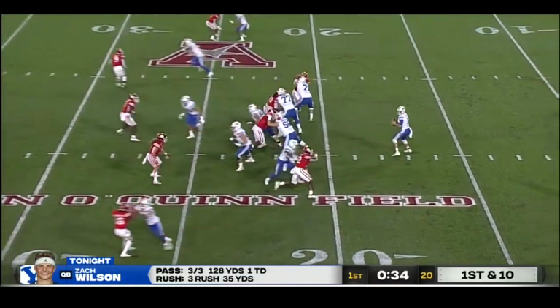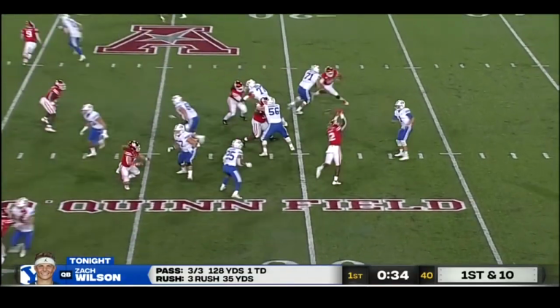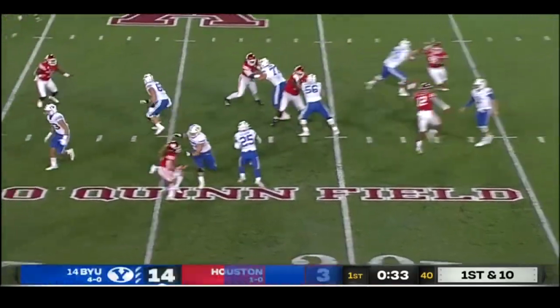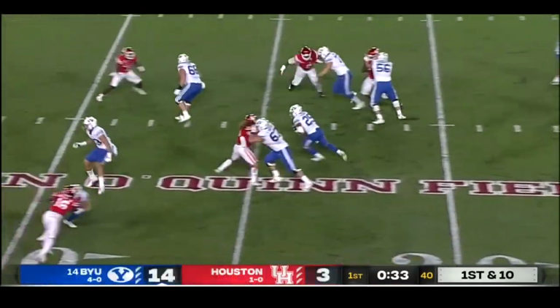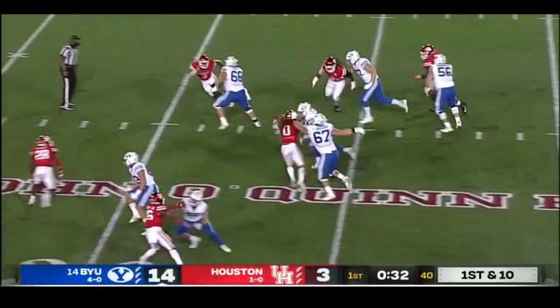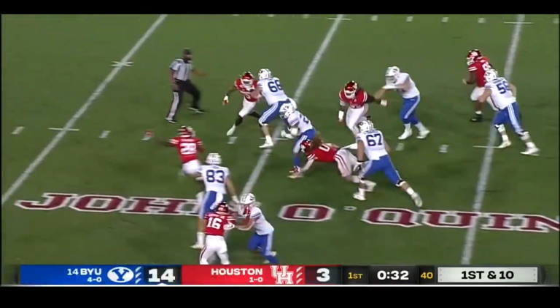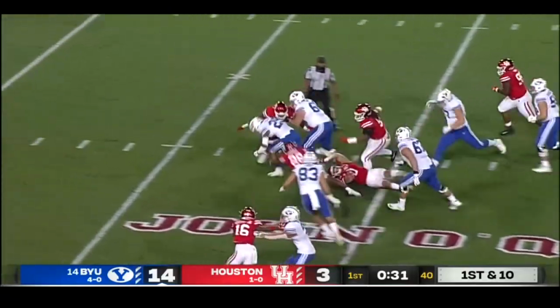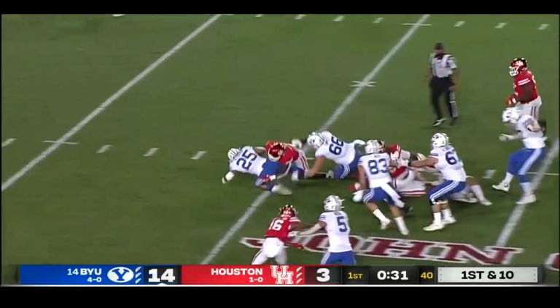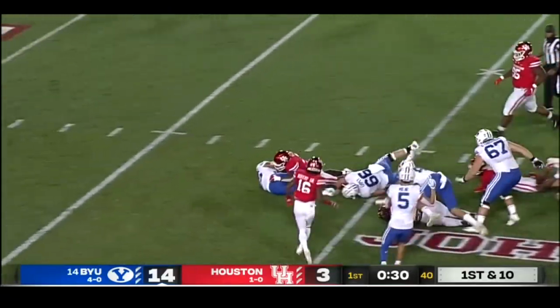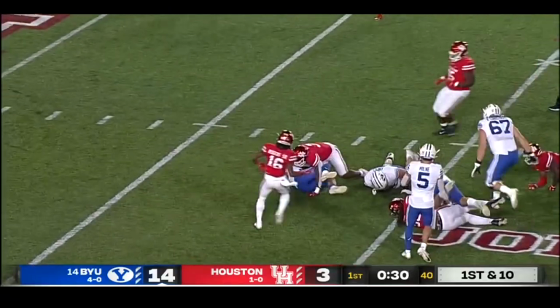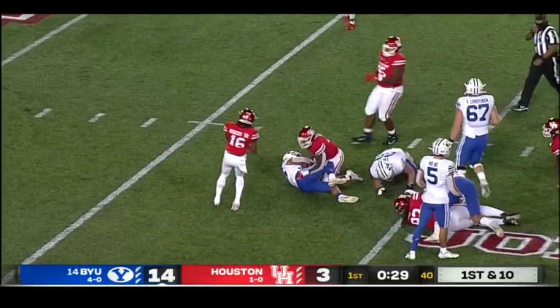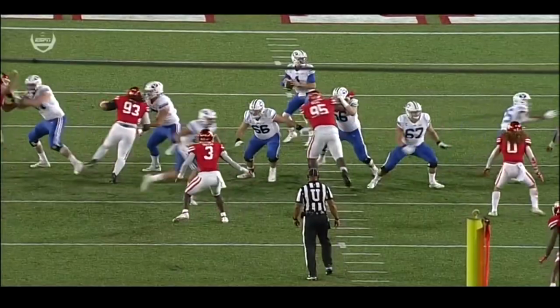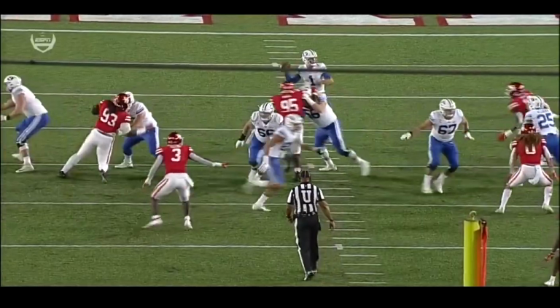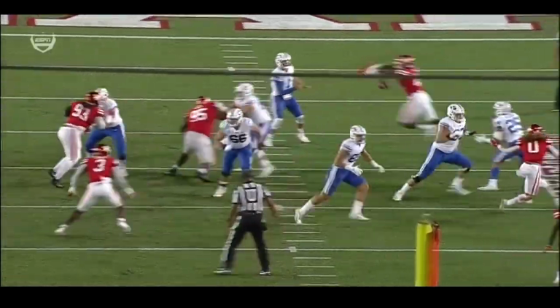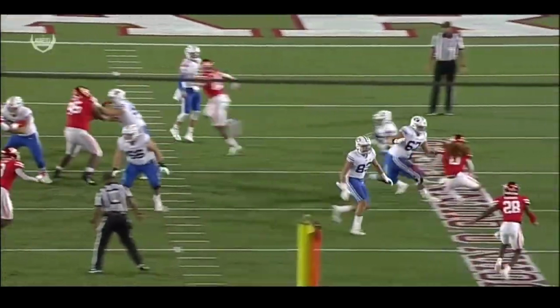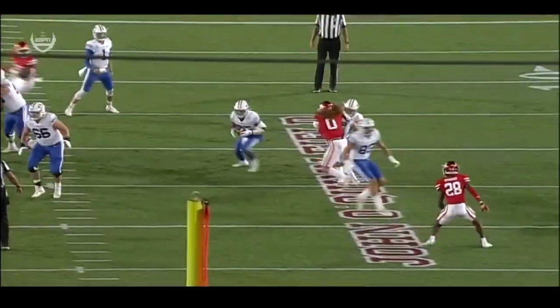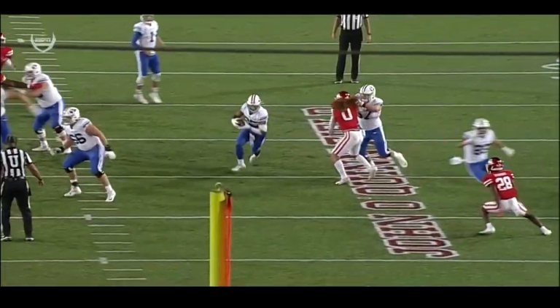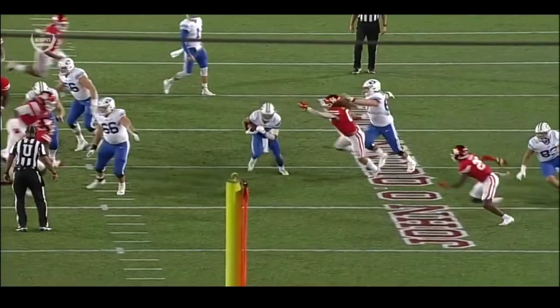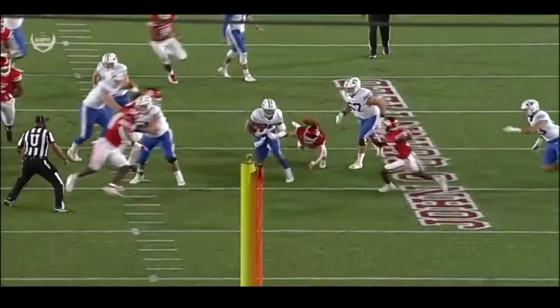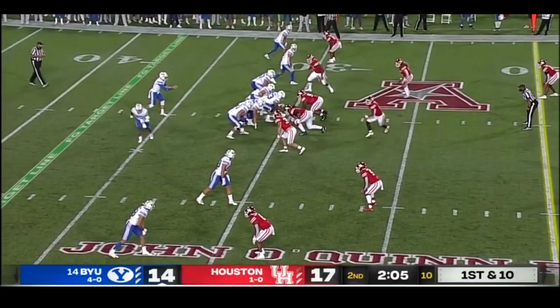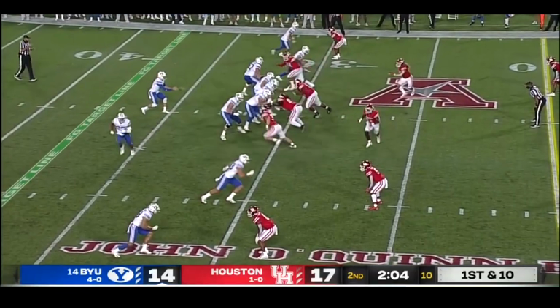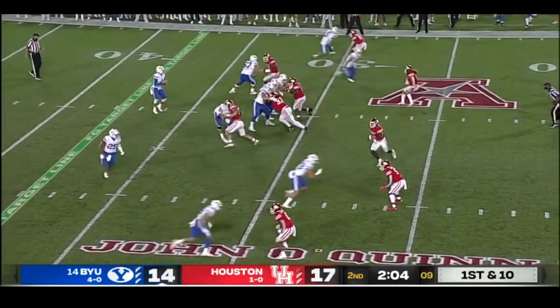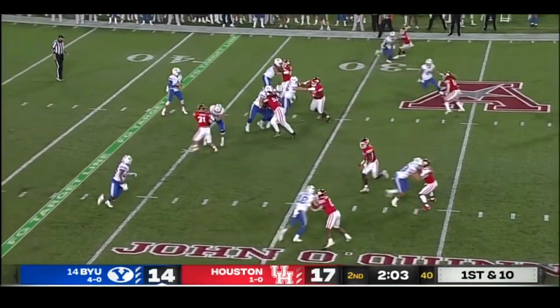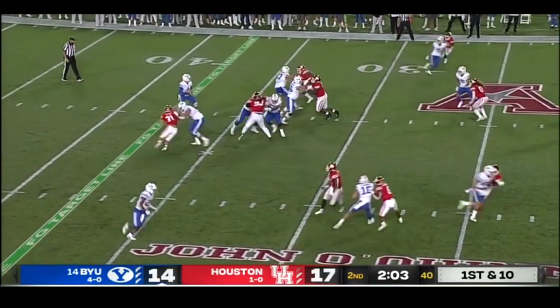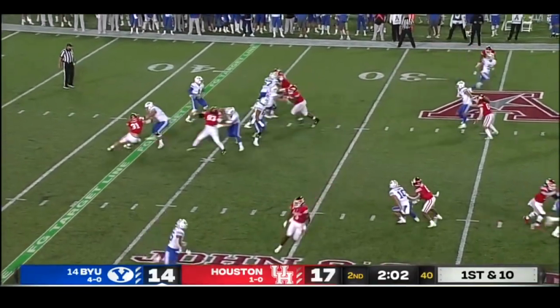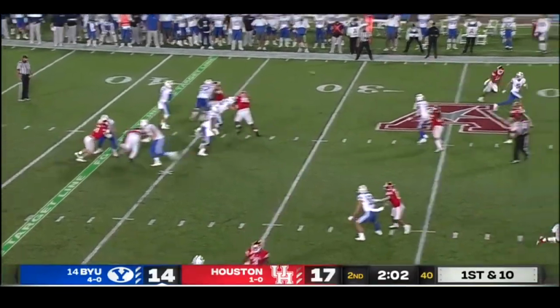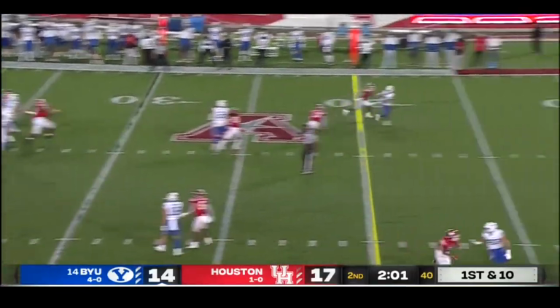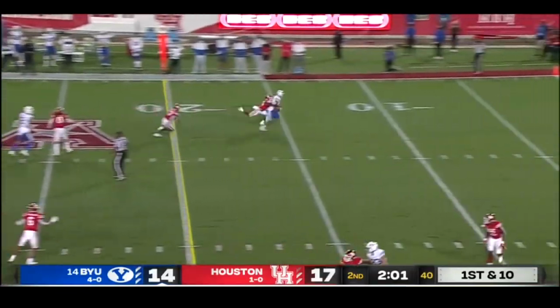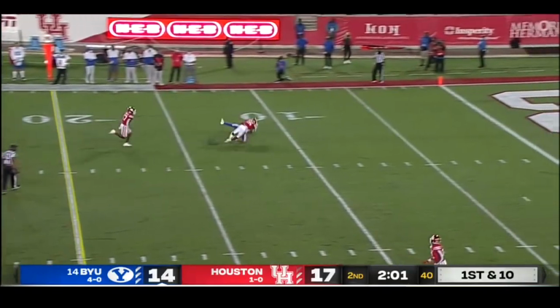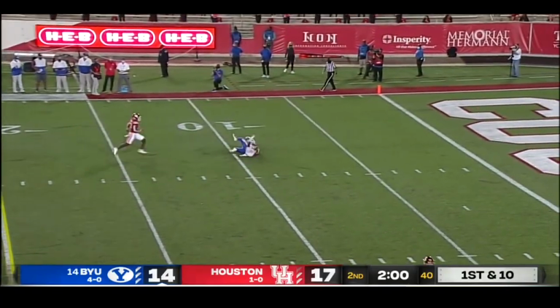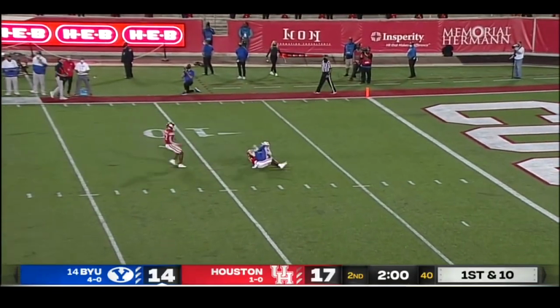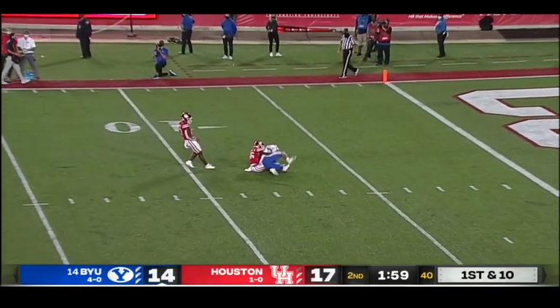Zach with a quick underneath pass to Tyler on the screen — Algier for 11. Zach steps up, throws — great play to Dax Mill.